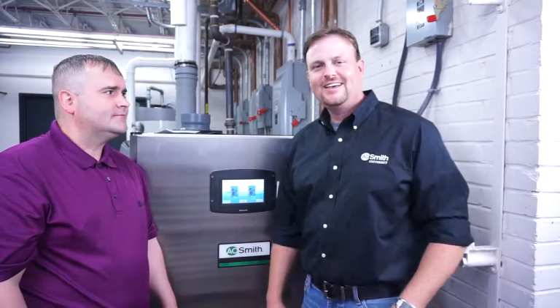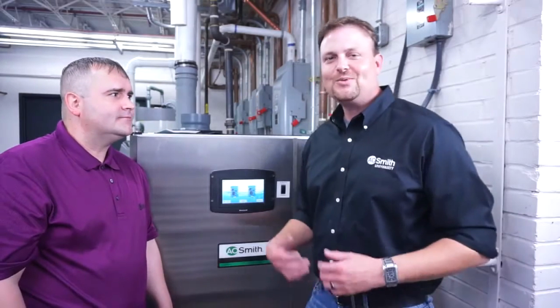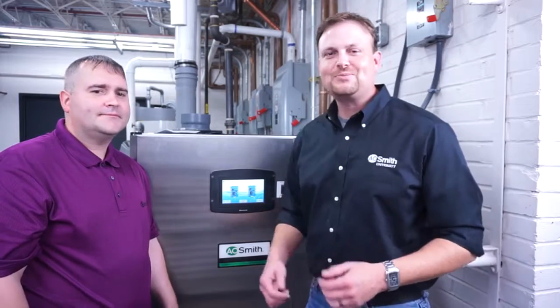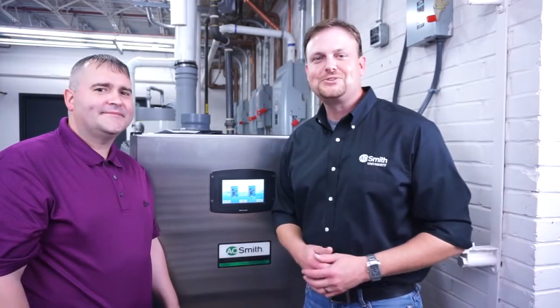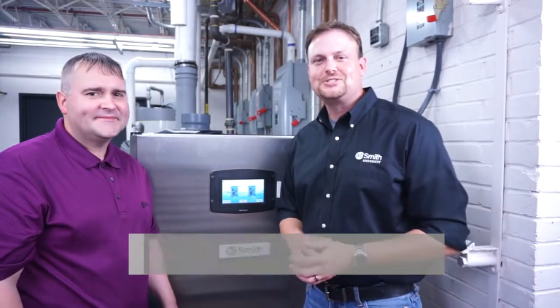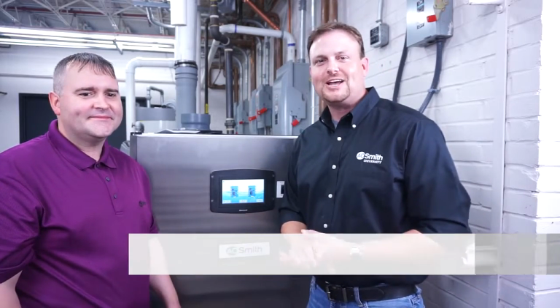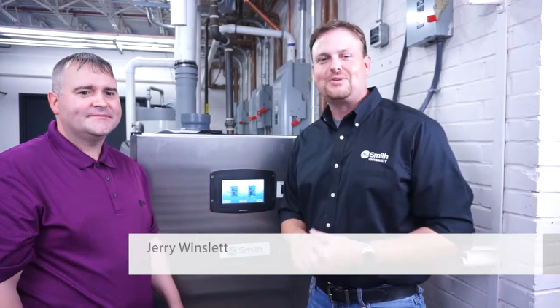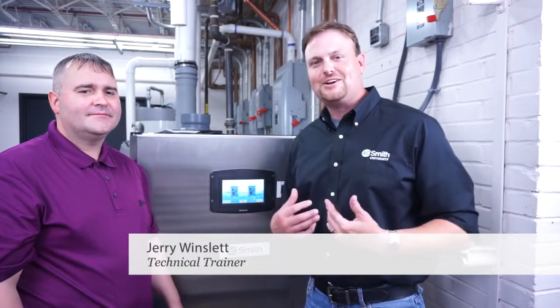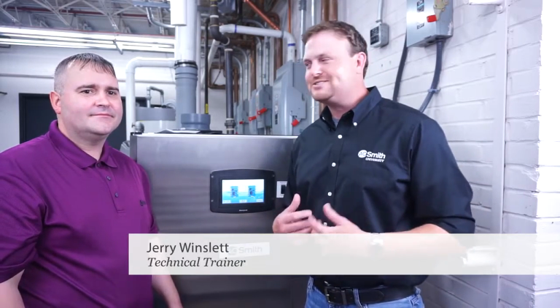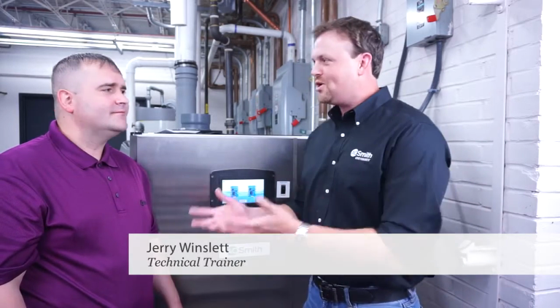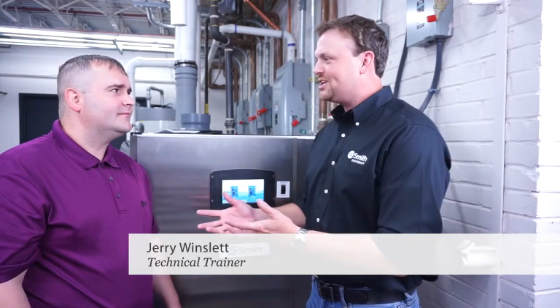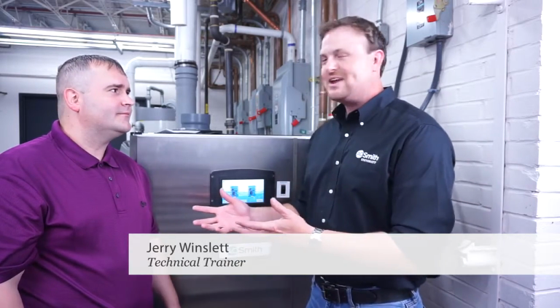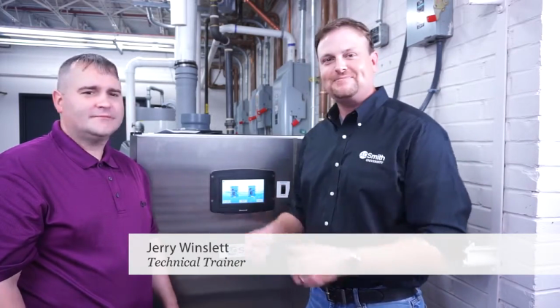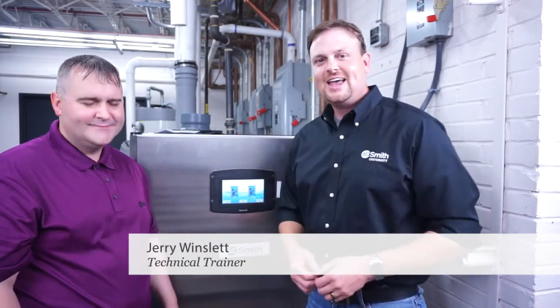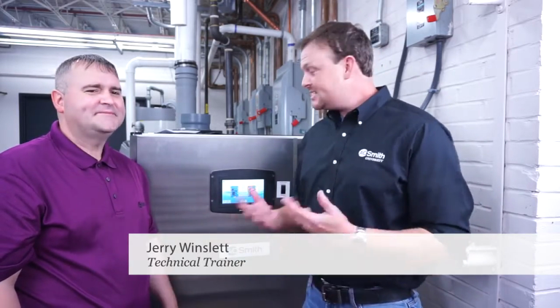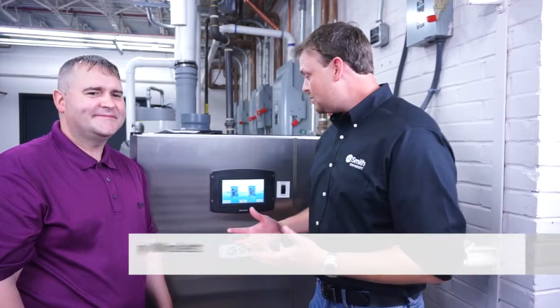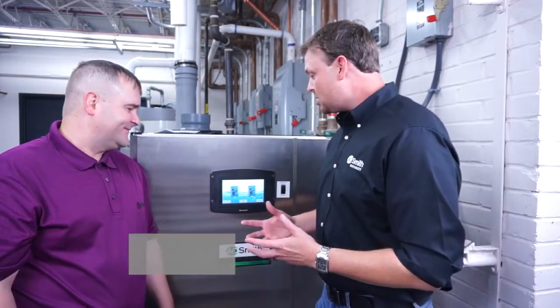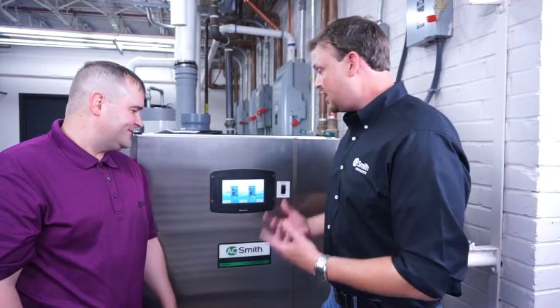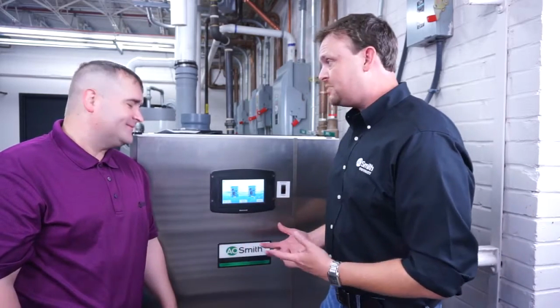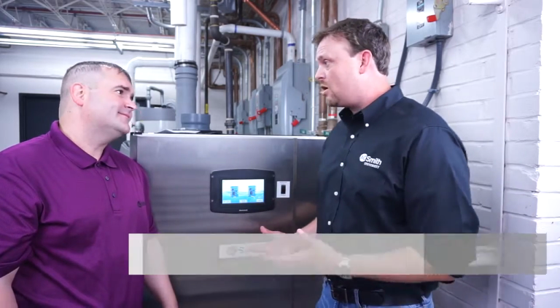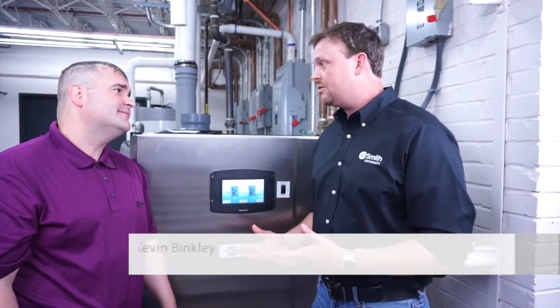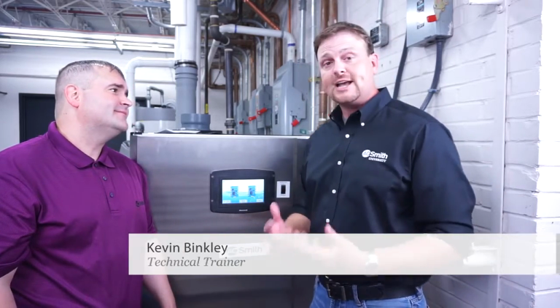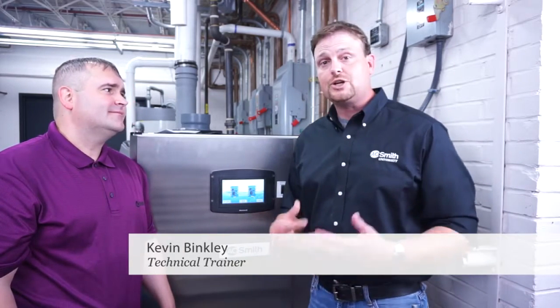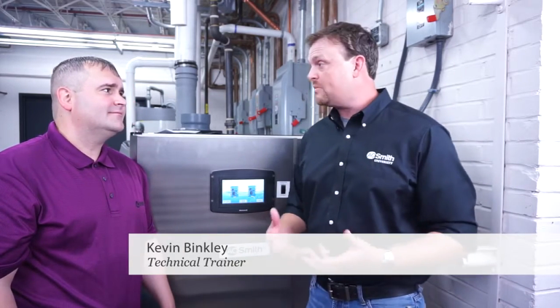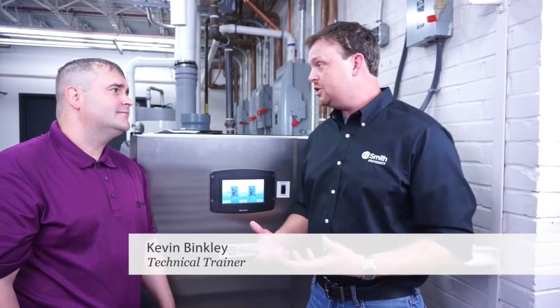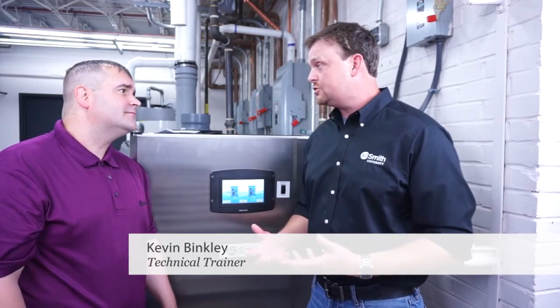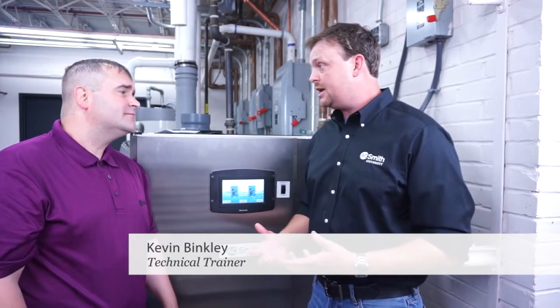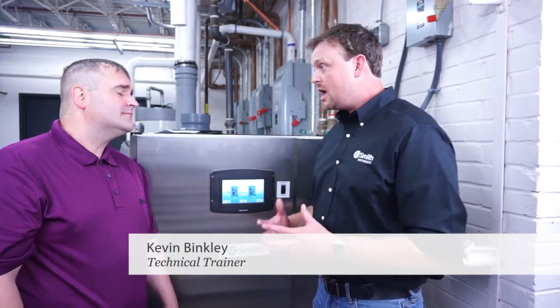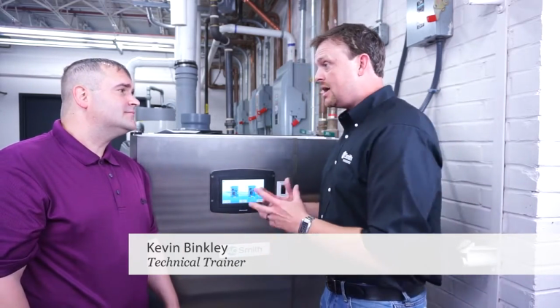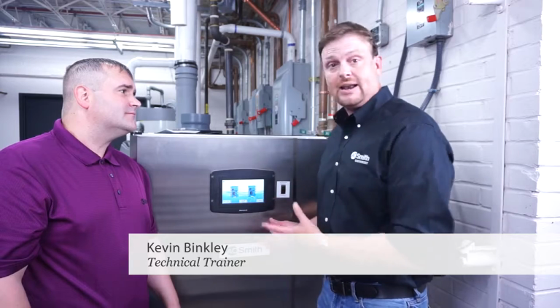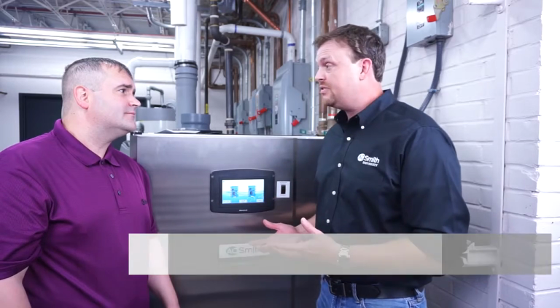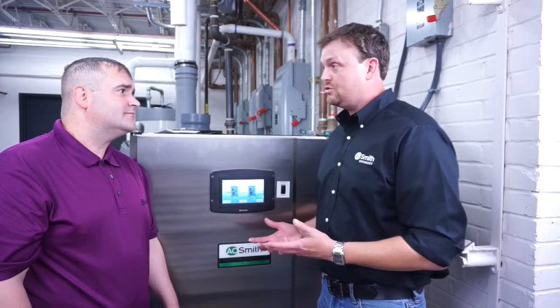Hello, we'd like to welcome you to our digital classroom. I'm Jerry Winslet along with Kevin Binkley. Hello. Today we're going to be talking about the XP water heater — specifically end-user training and how to navigate the control.